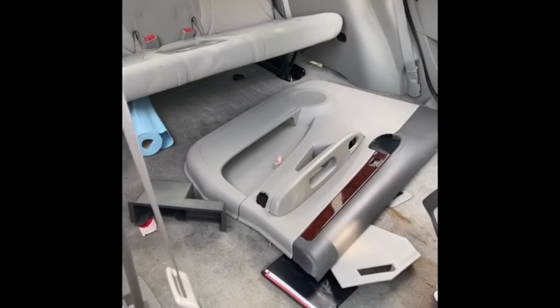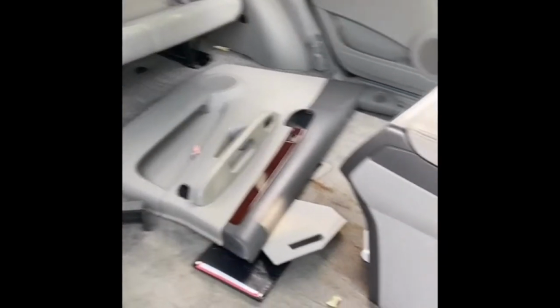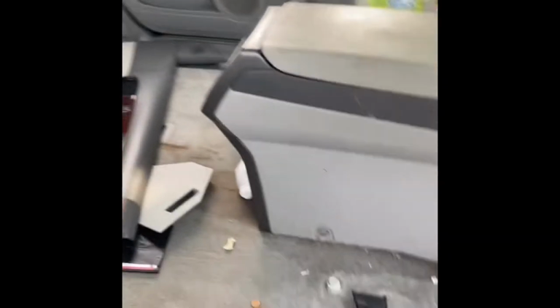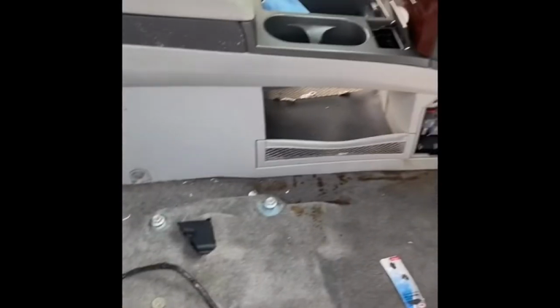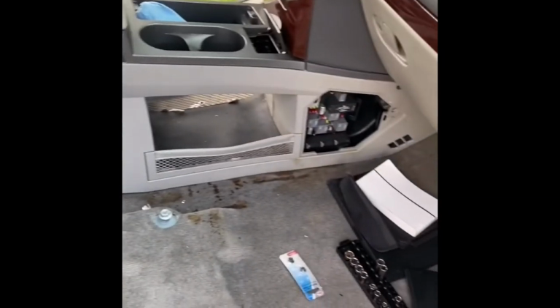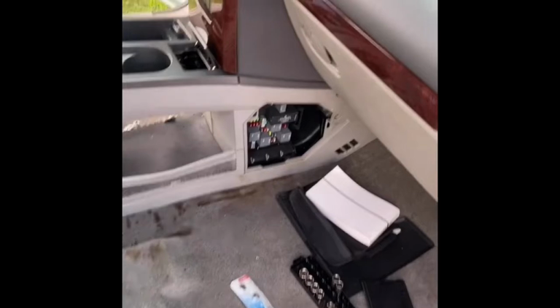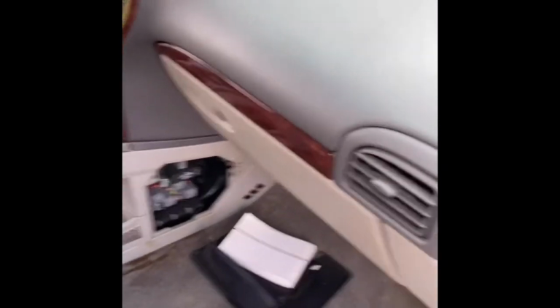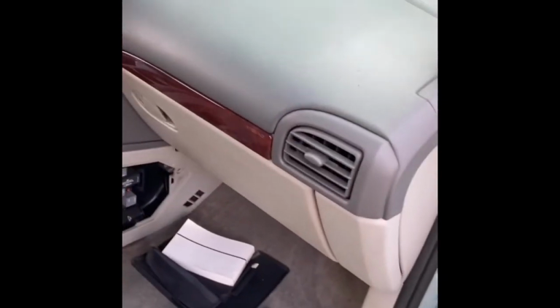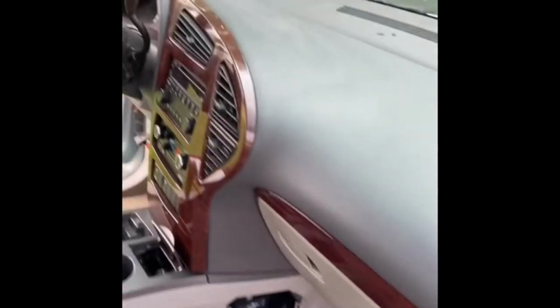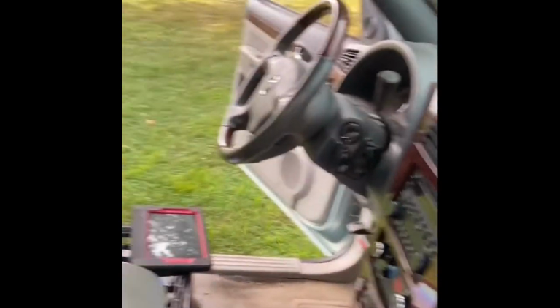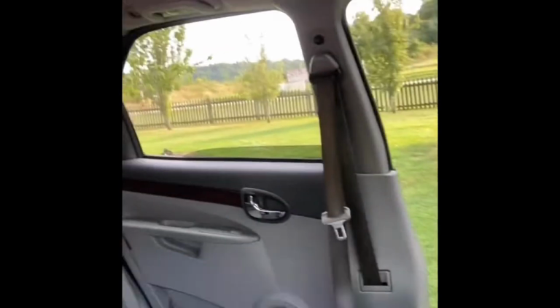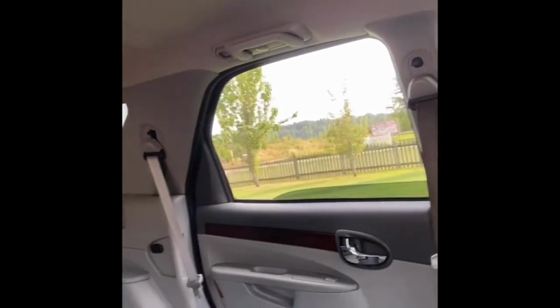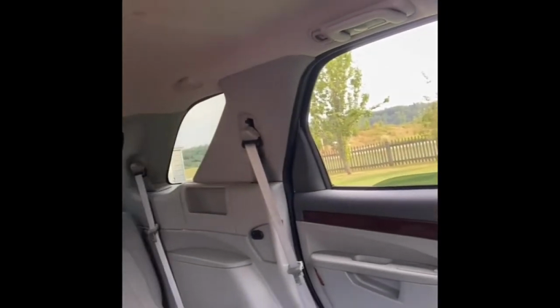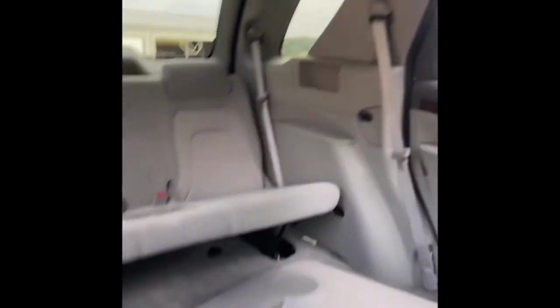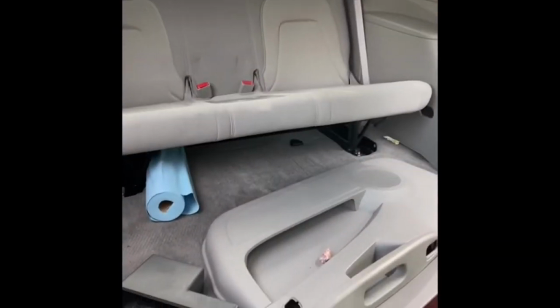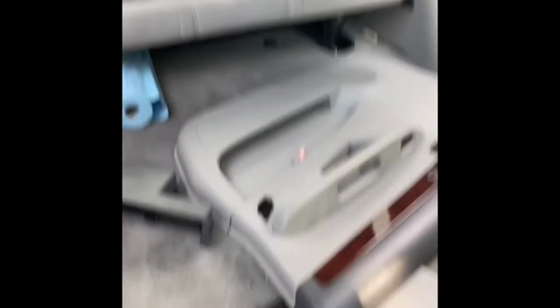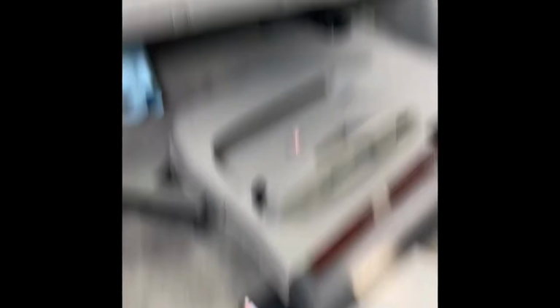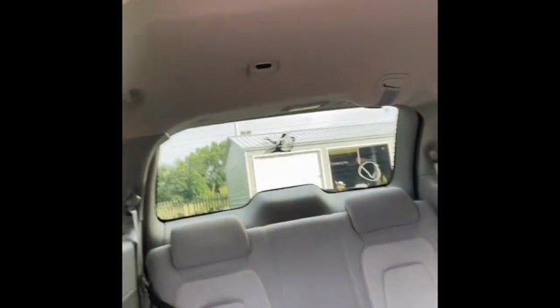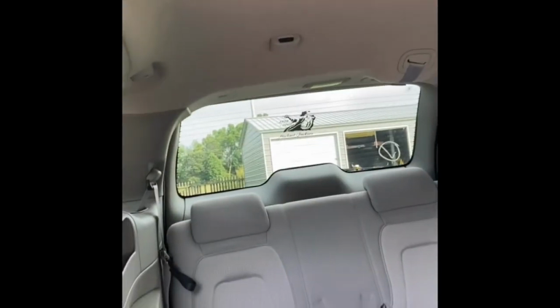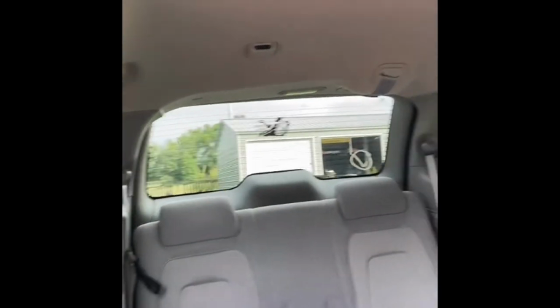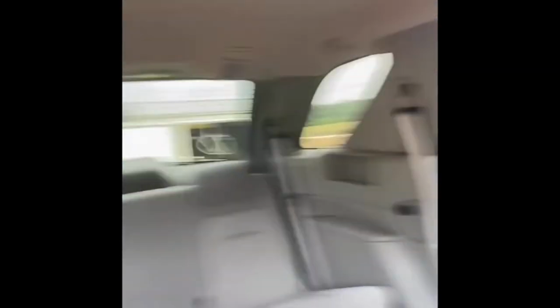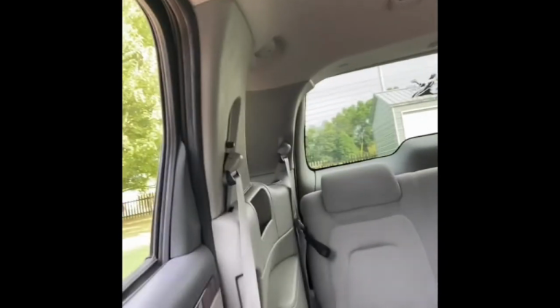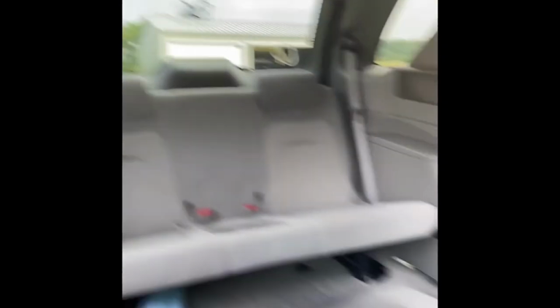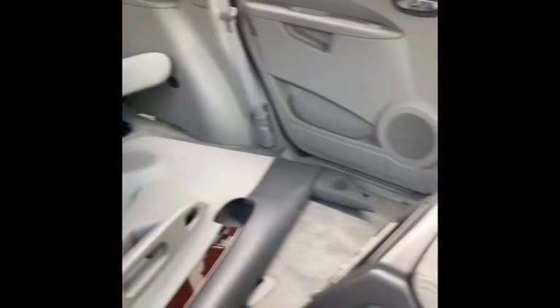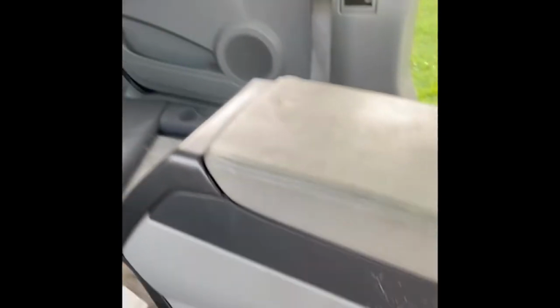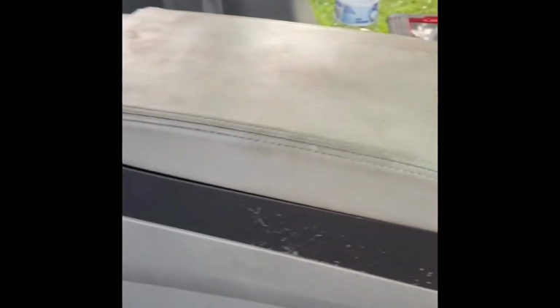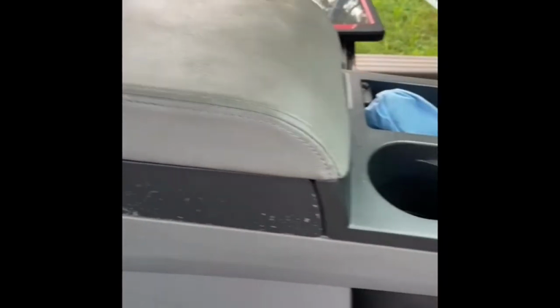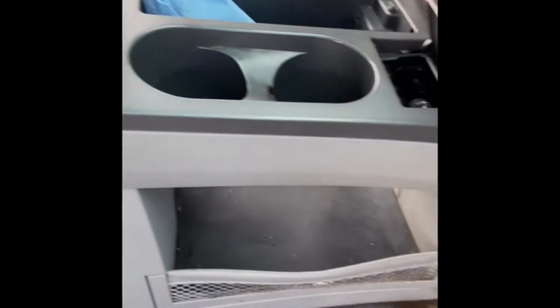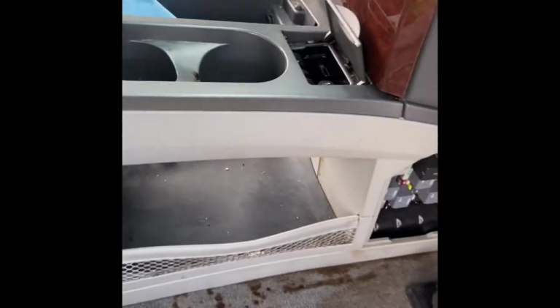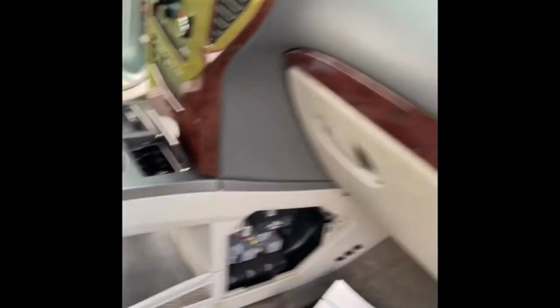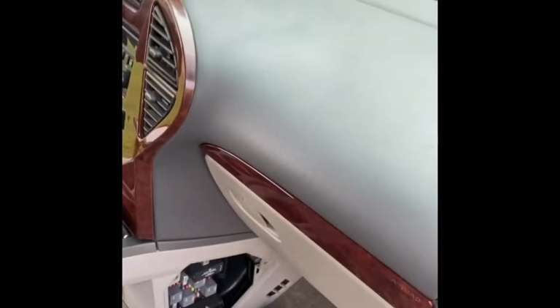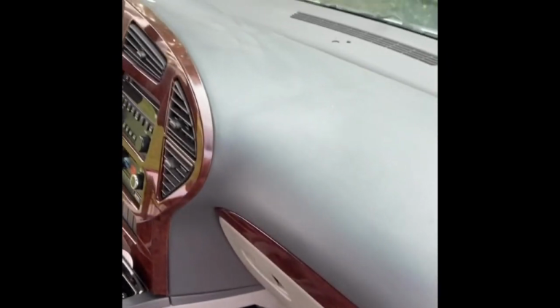All right, guys. In this video, we're going to go ahead and detail and clean up the interior of this '06 Buick Rendezvous. As you can see, they were a Michael Jackson lover — there's Michael Jackson stickers all over the place. But one thing they weren't a lover of is keeping their vehicle clean.